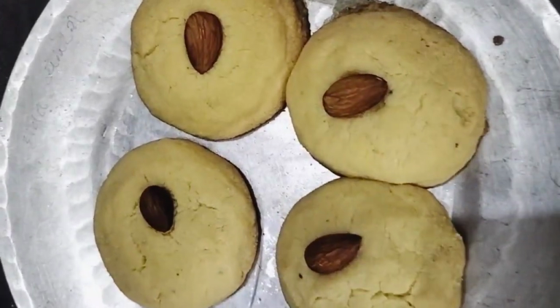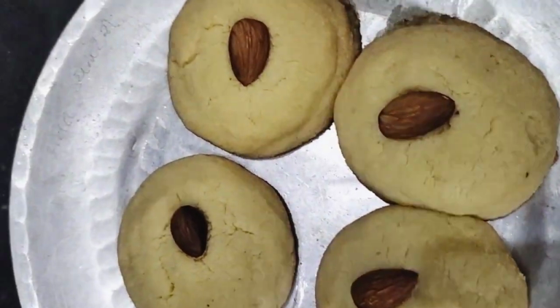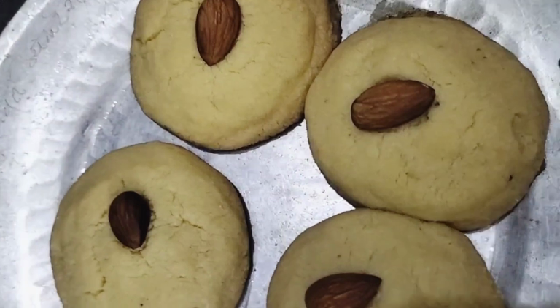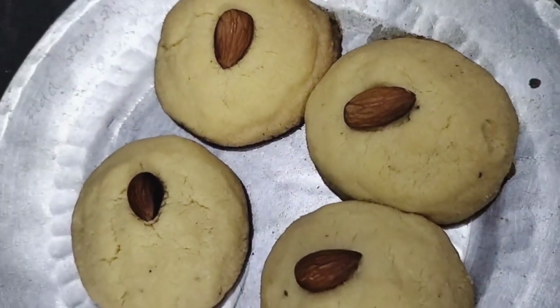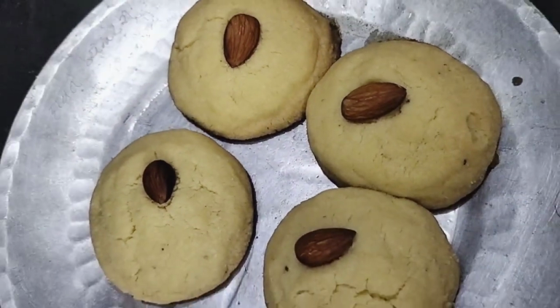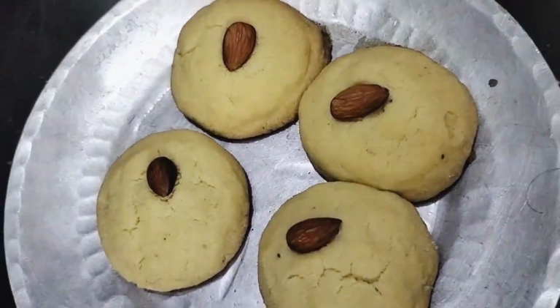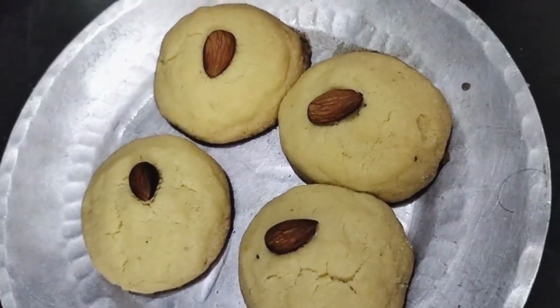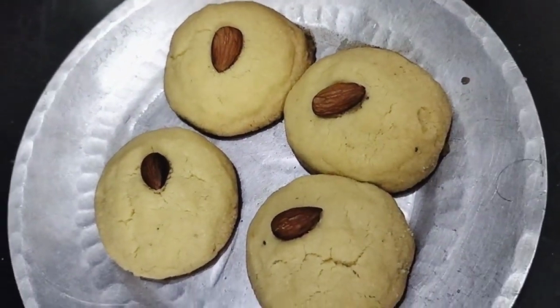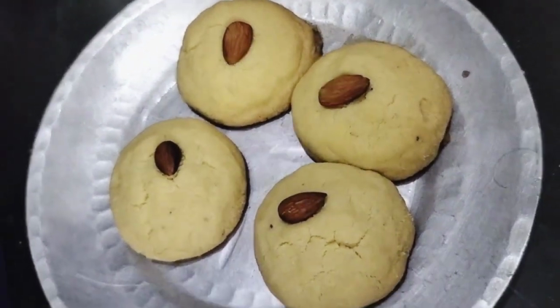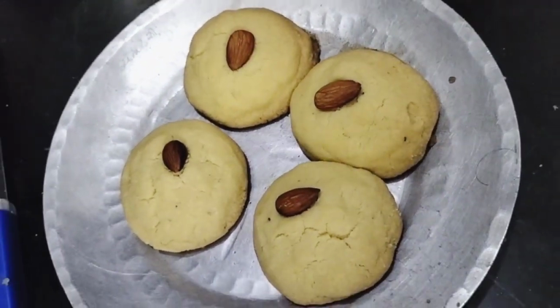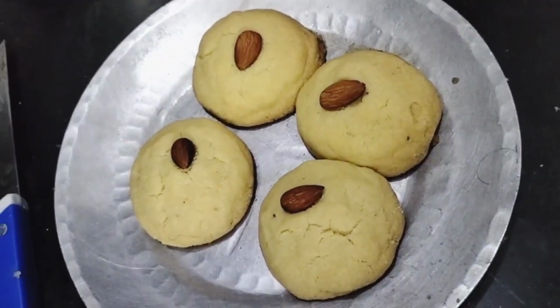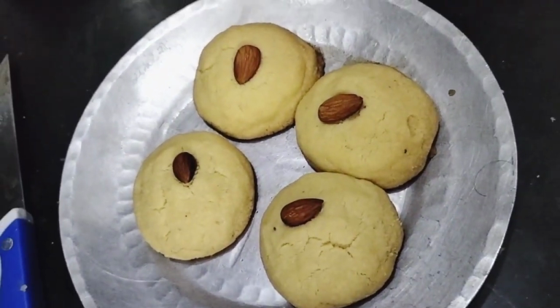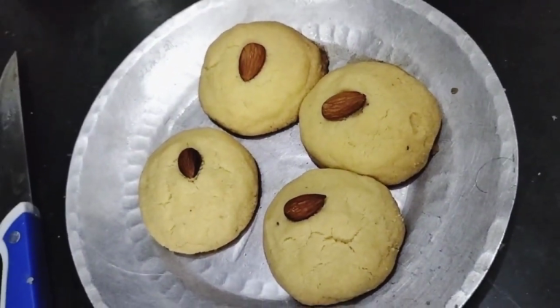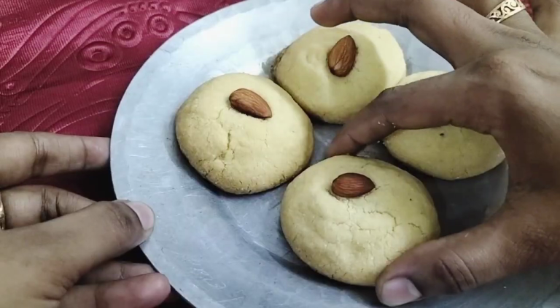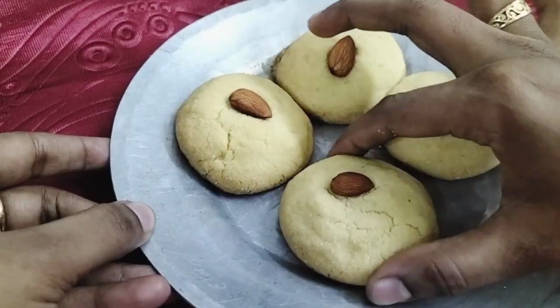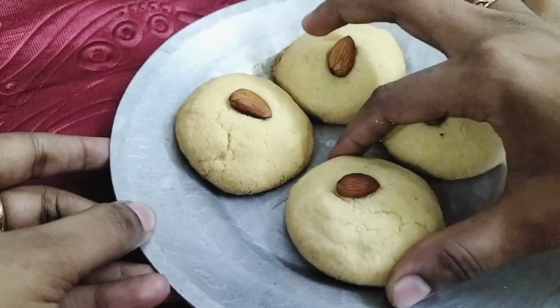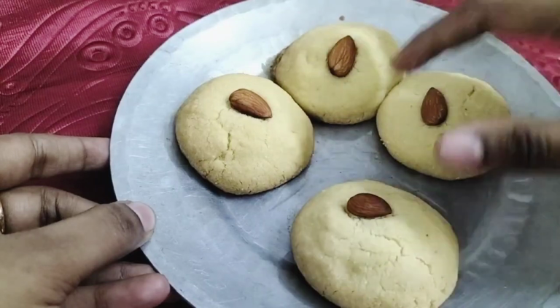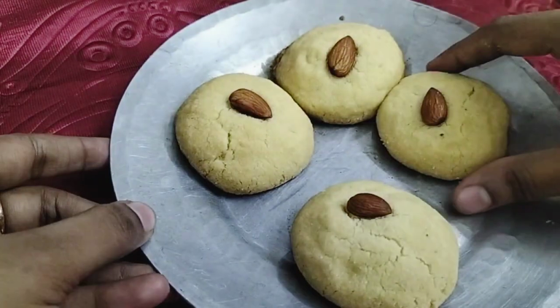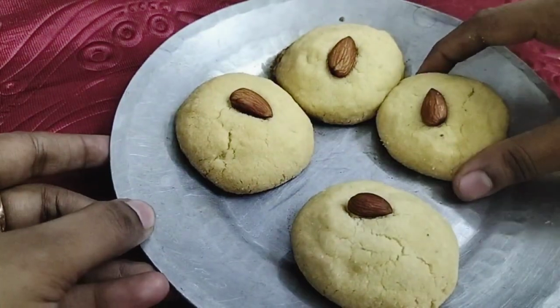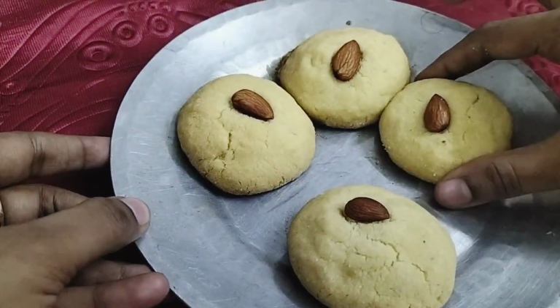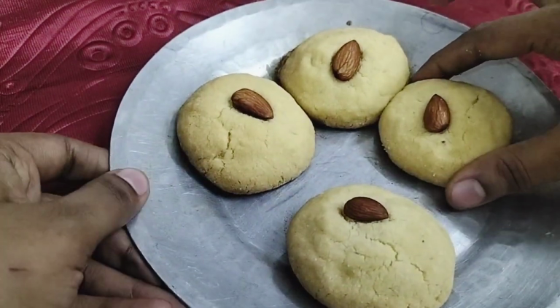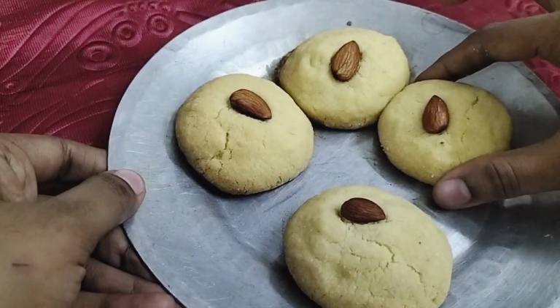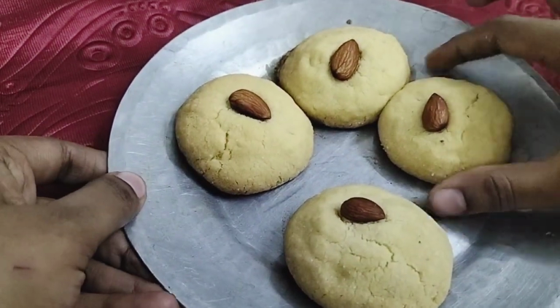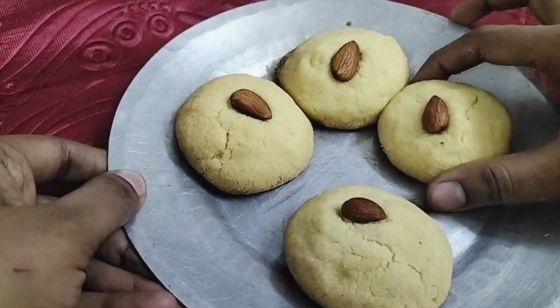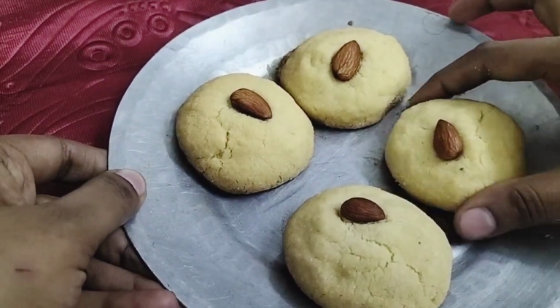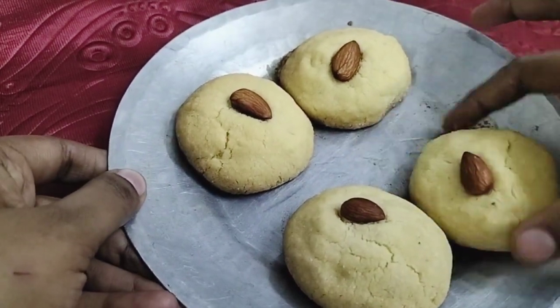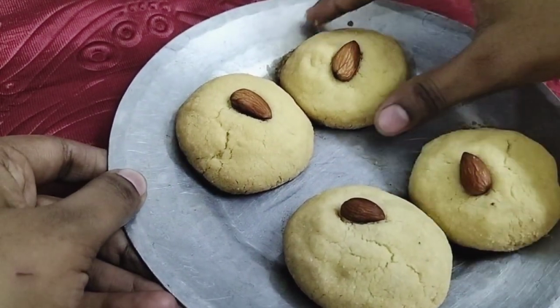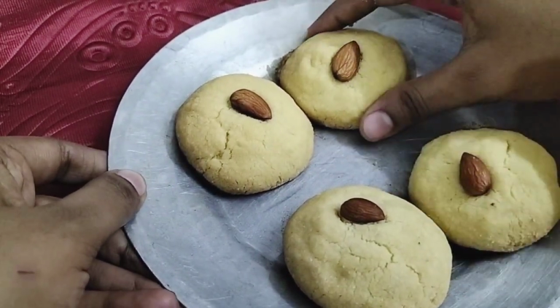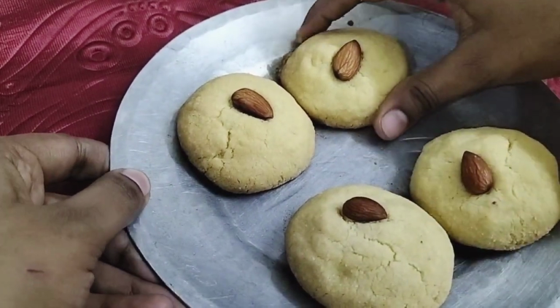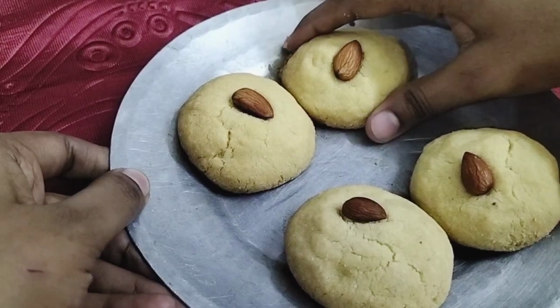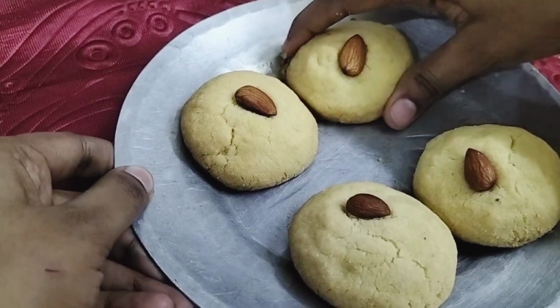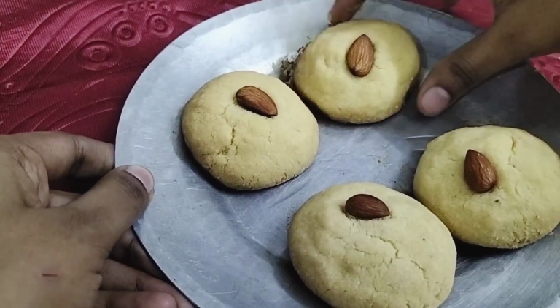Just twist it a little and try to handle with your hands easily. Our nana is very good and ready for eating.